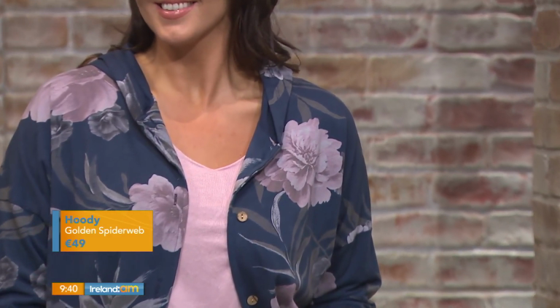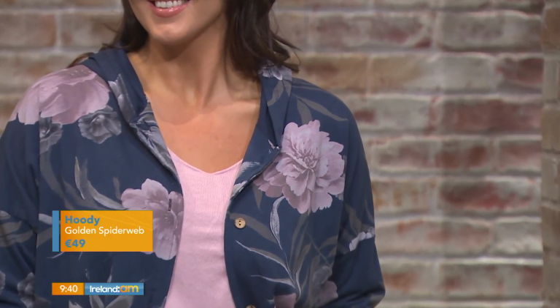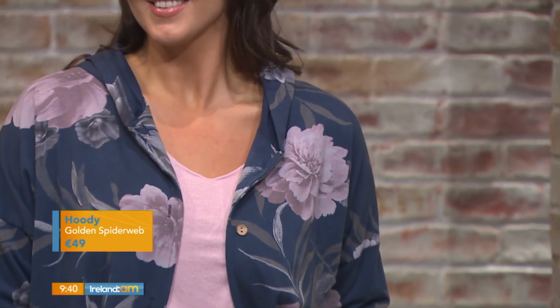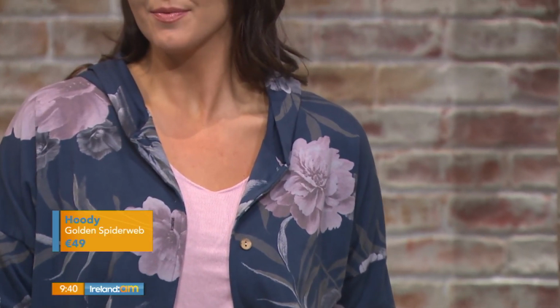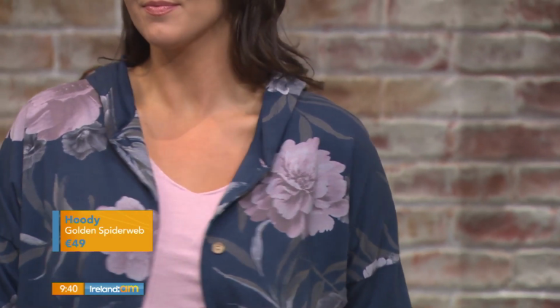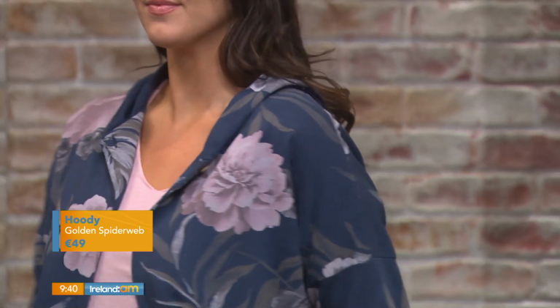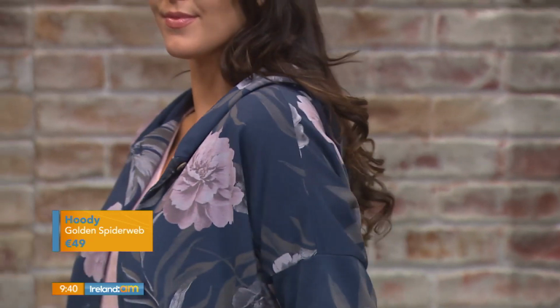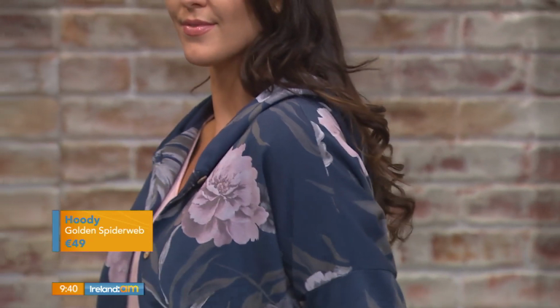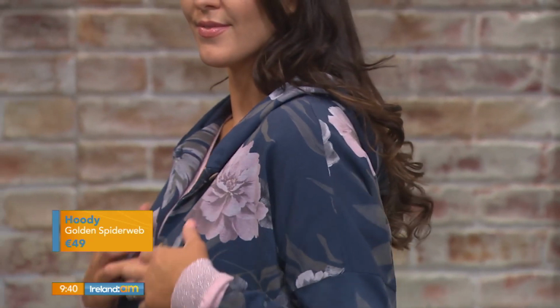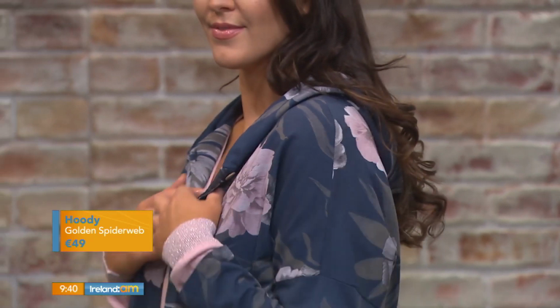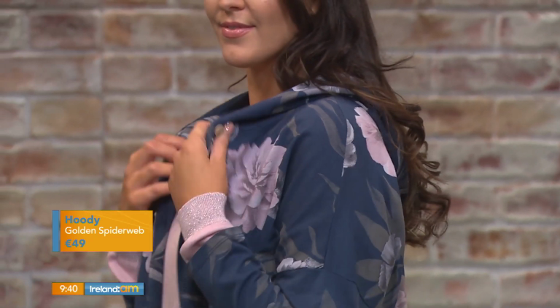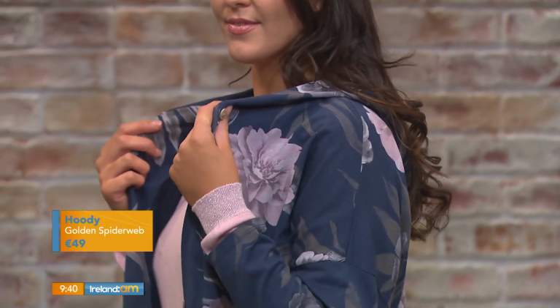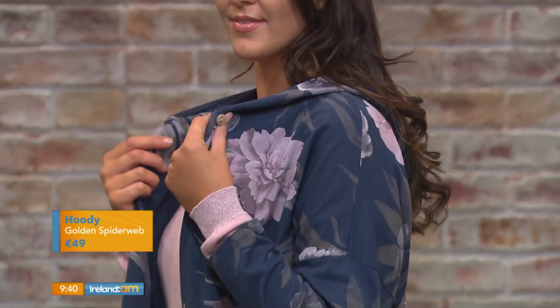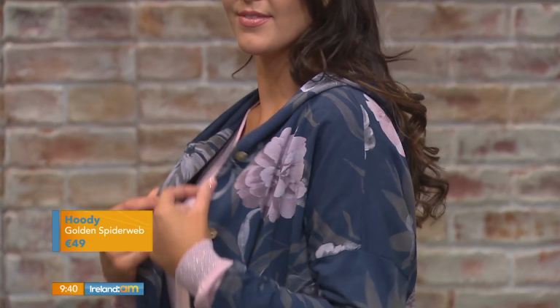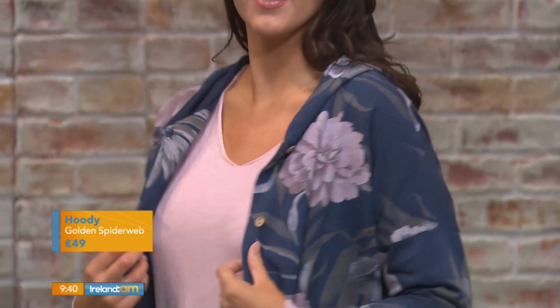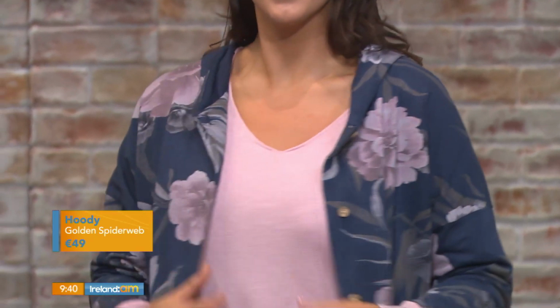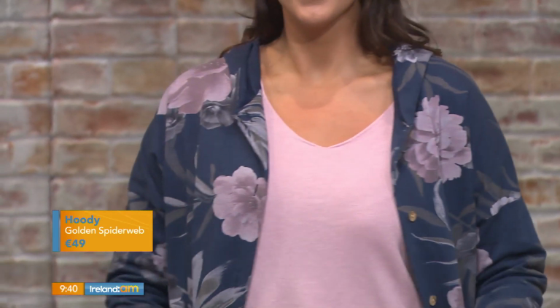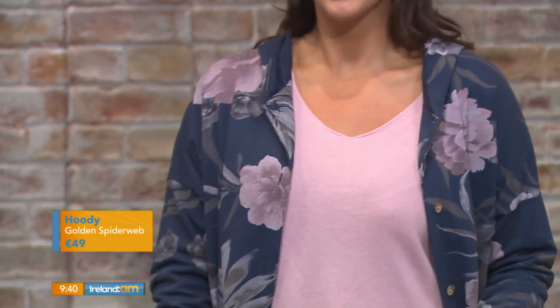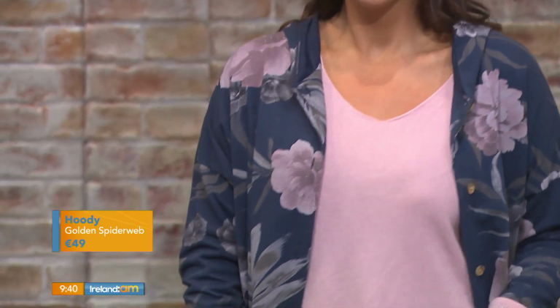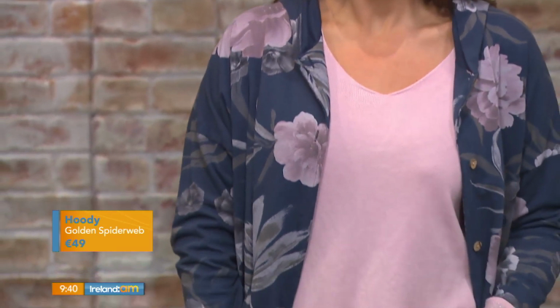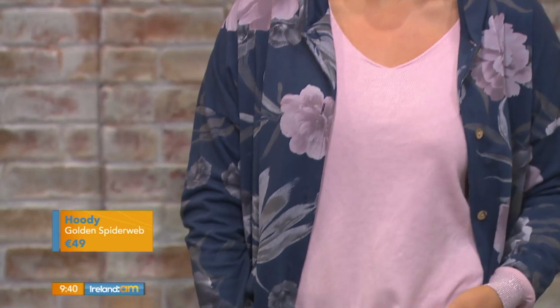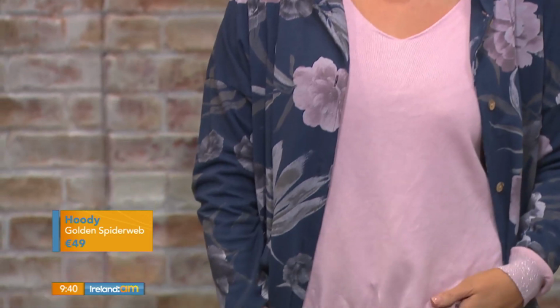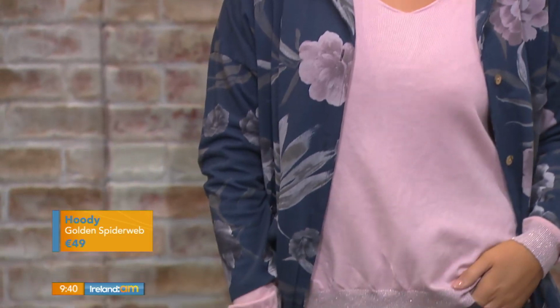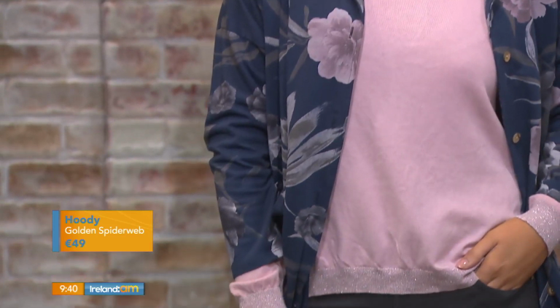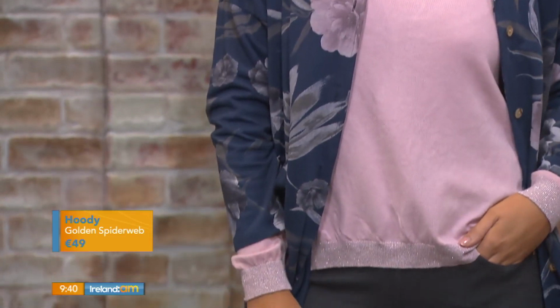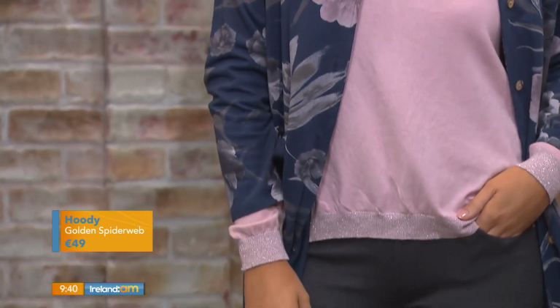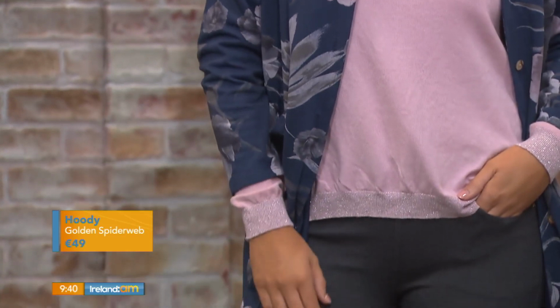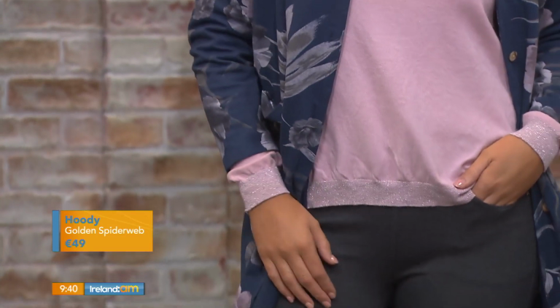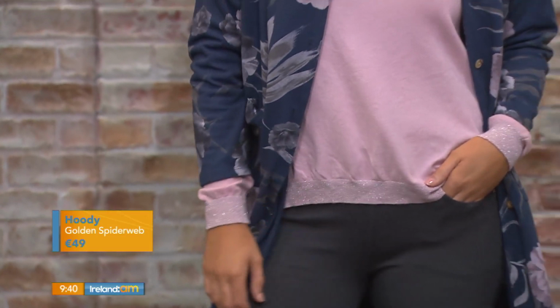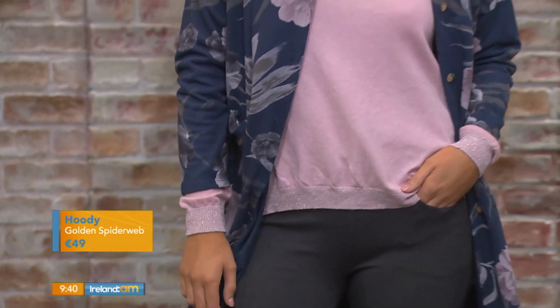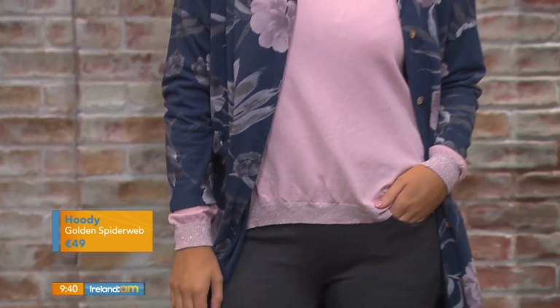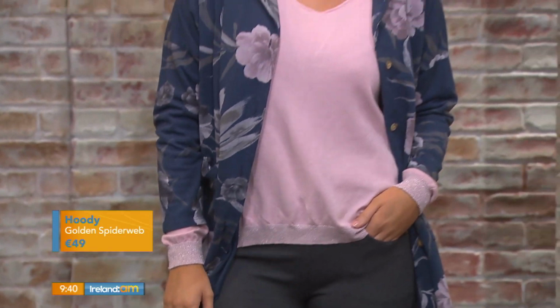It can go with everything. It's also available in taupe and khaki. There's a lovely hood detail on it, it'll button up. There's a high-low hem on it, it'll skim the body — it just goes with everything.